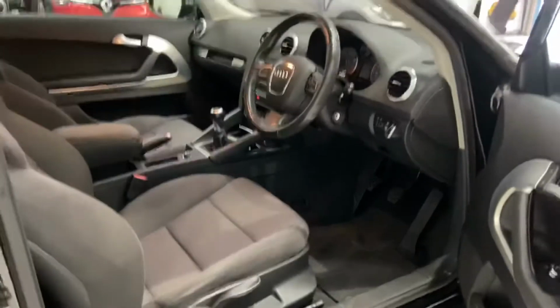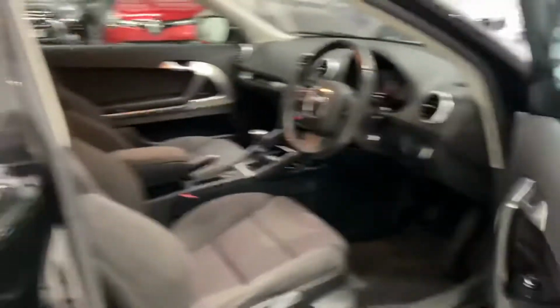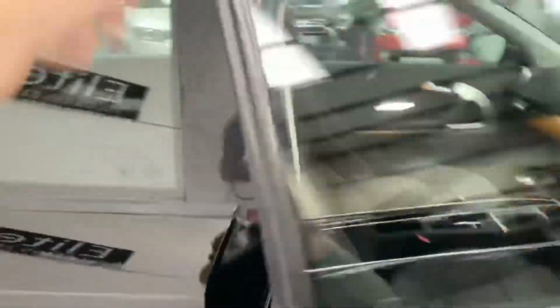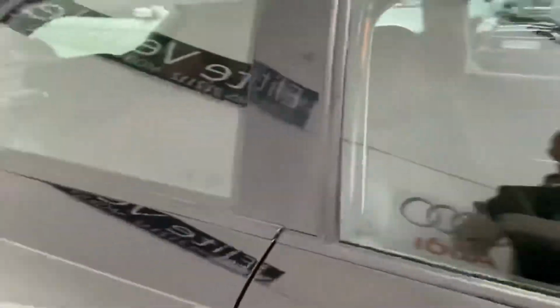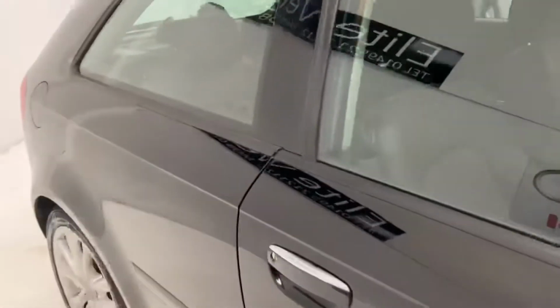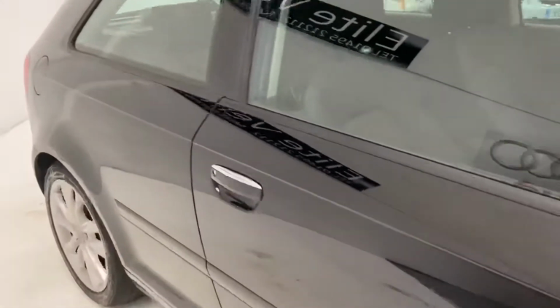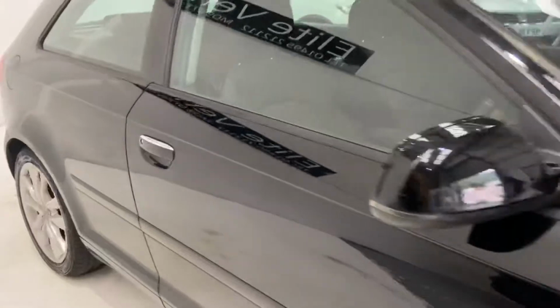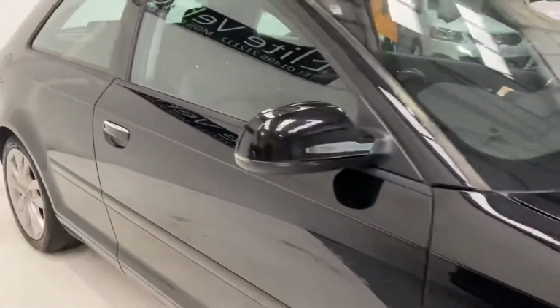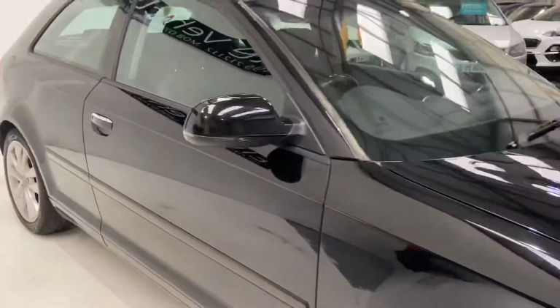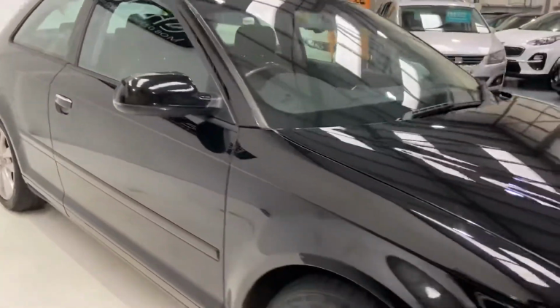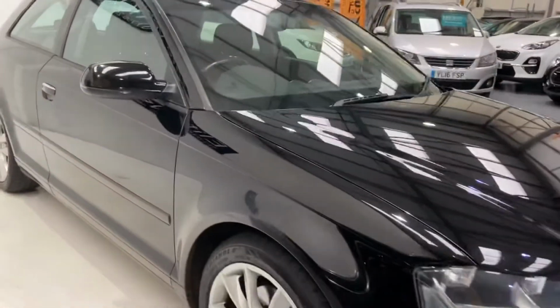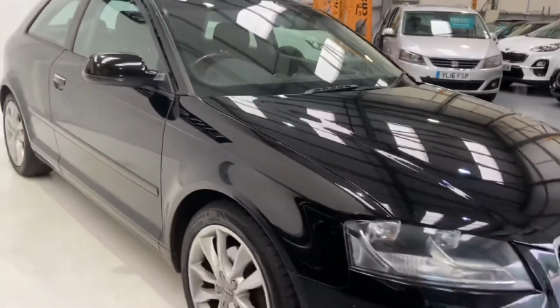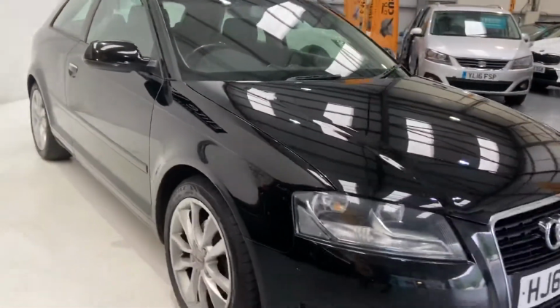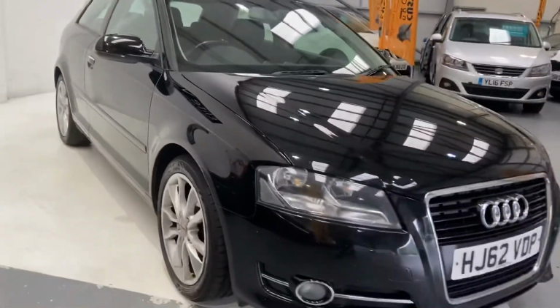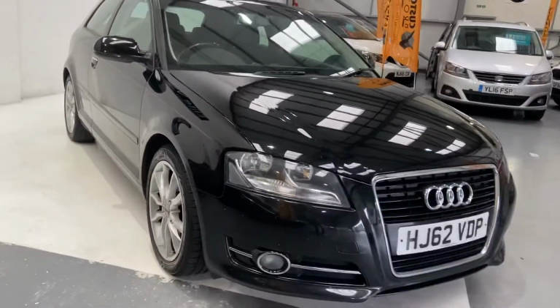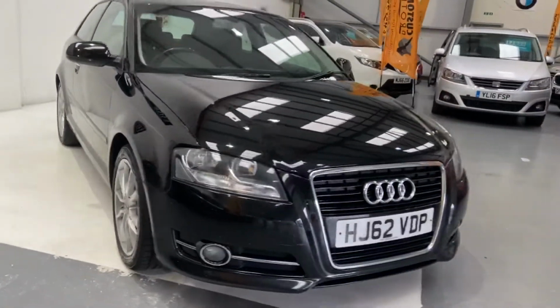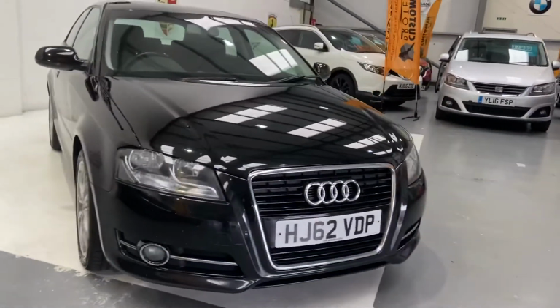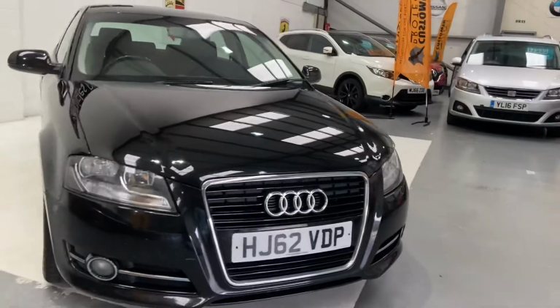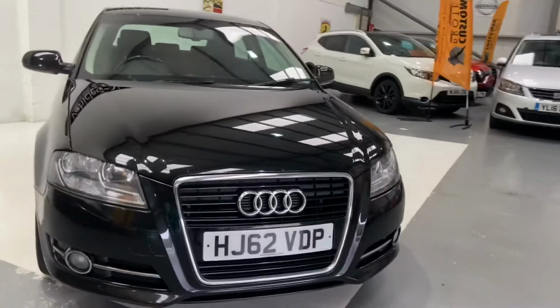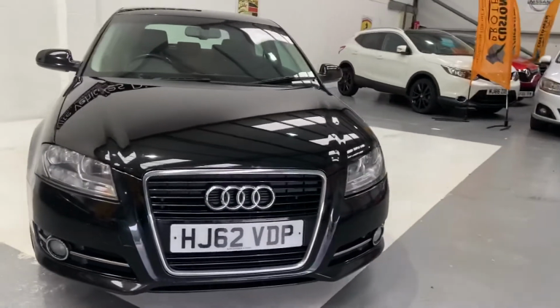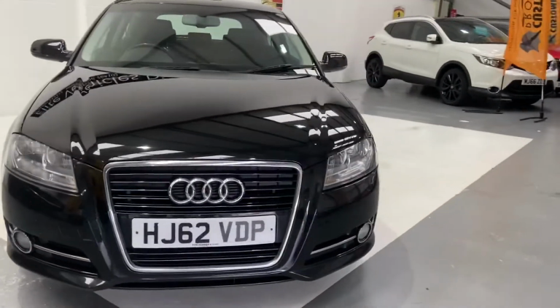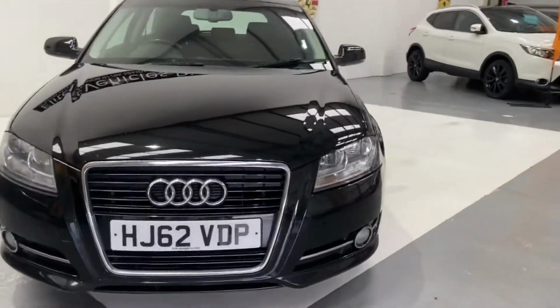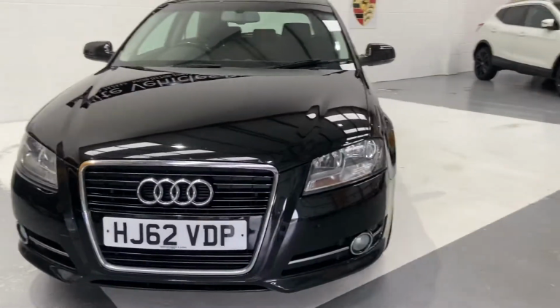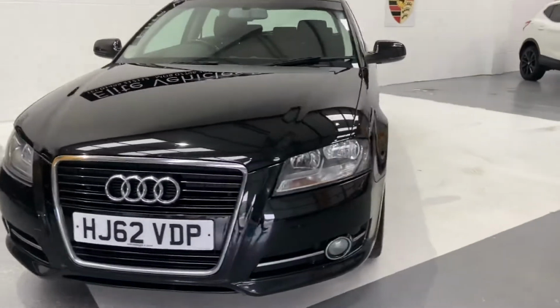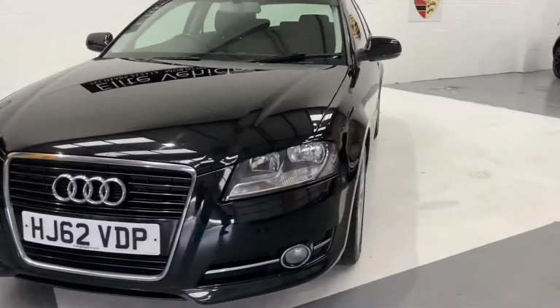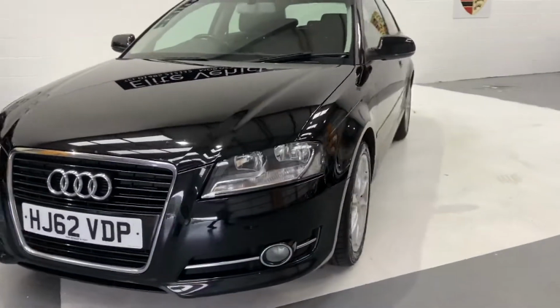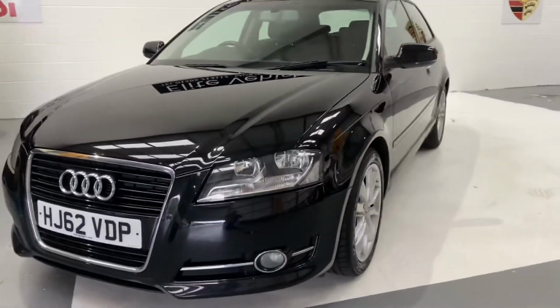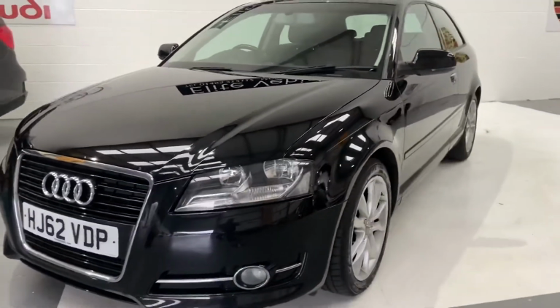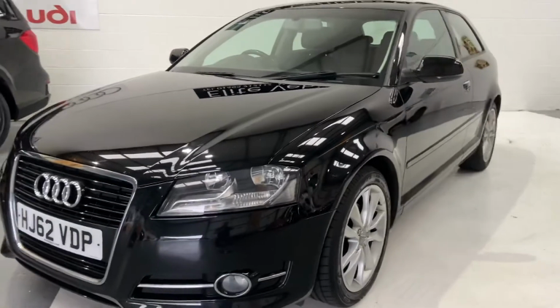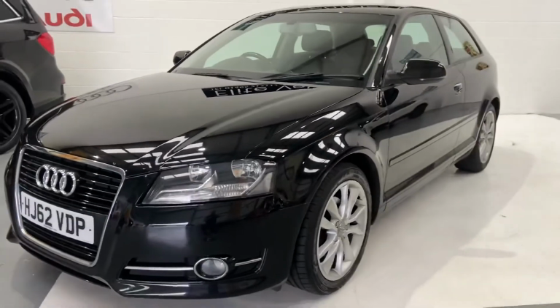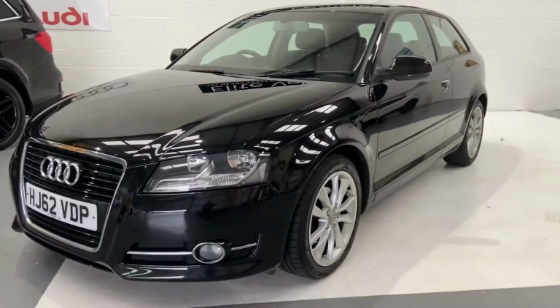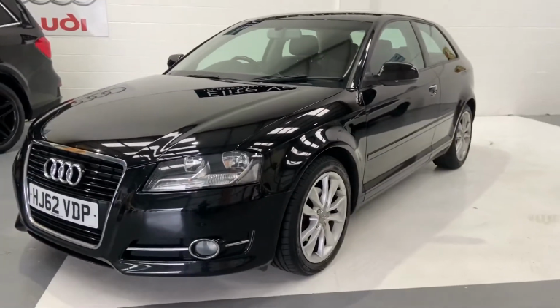With this particular vehicle you'll get a new service, new MOT on sale, and you'll also receive a three-month warranty. That warranty can be used anywhere in the UK because they are VAT registered. You will also receive 12 months roadside assistance.